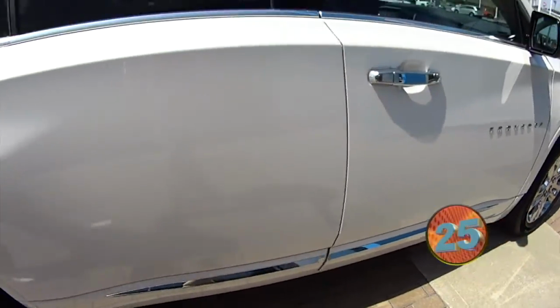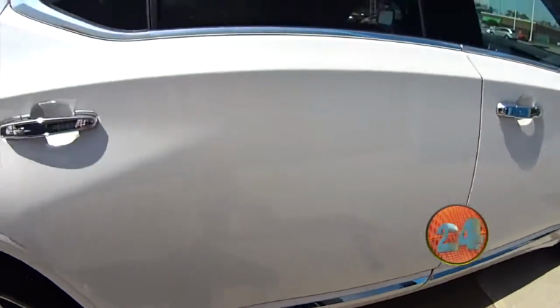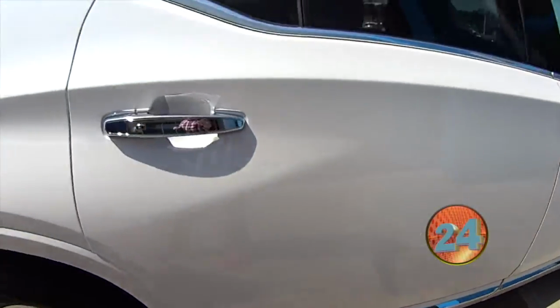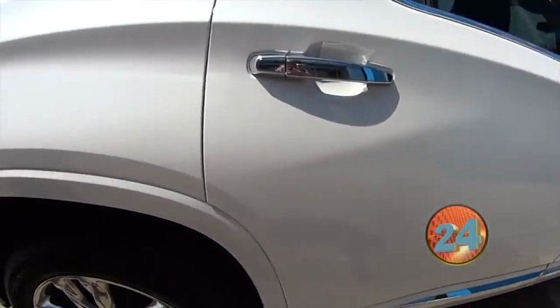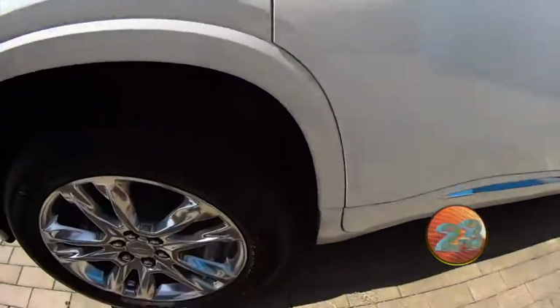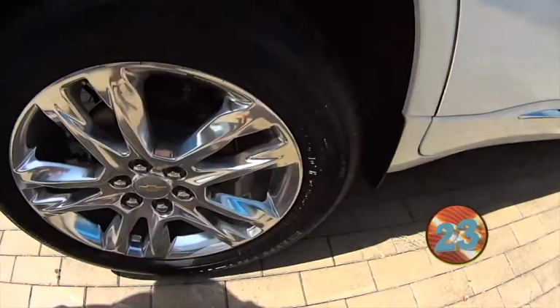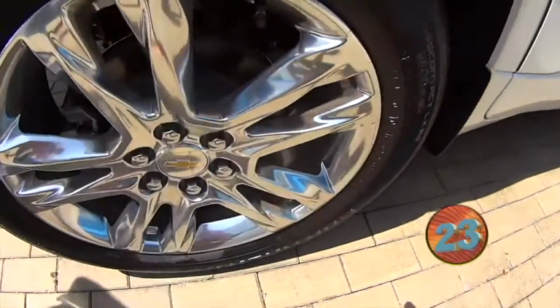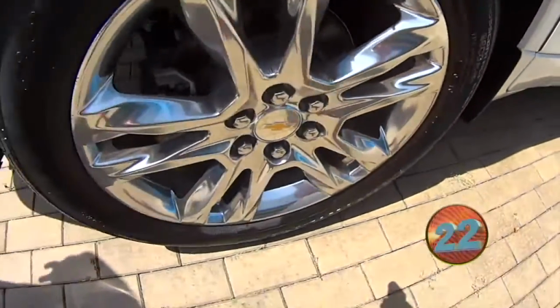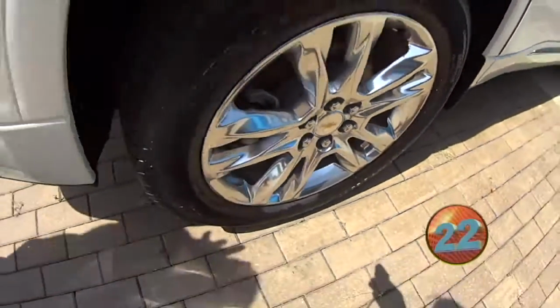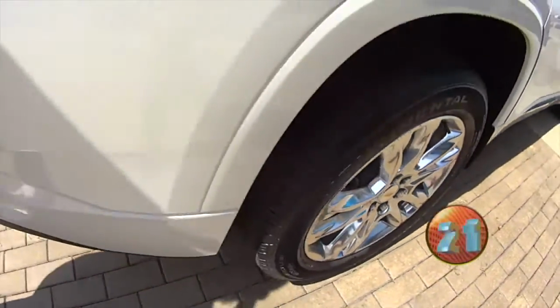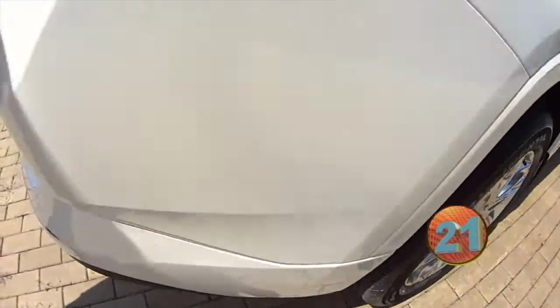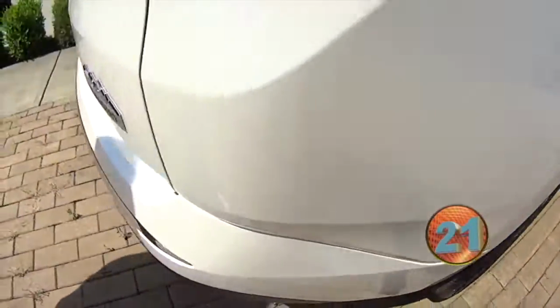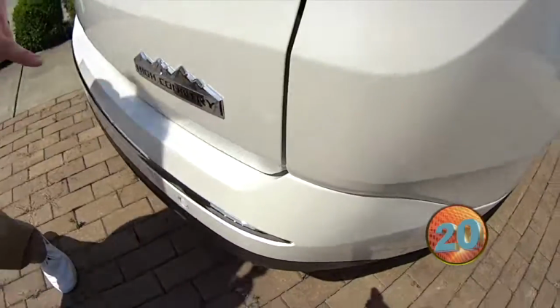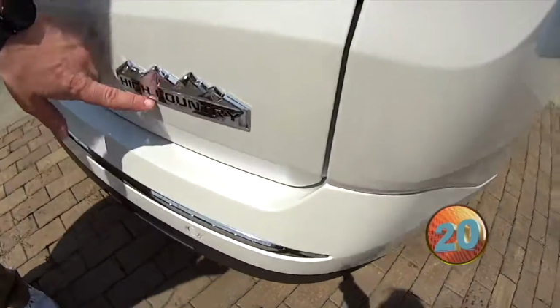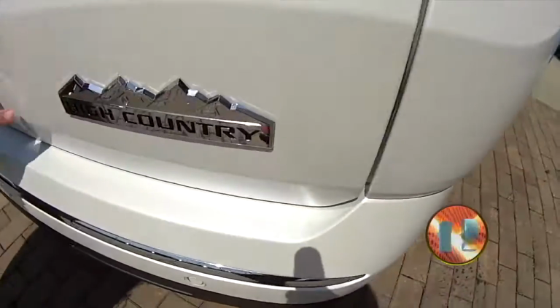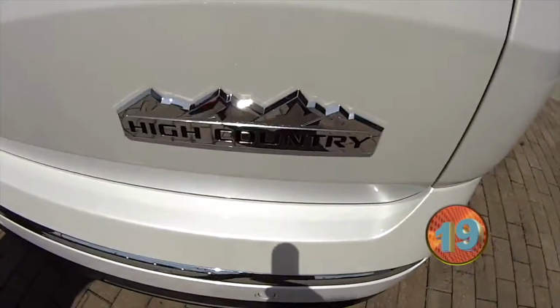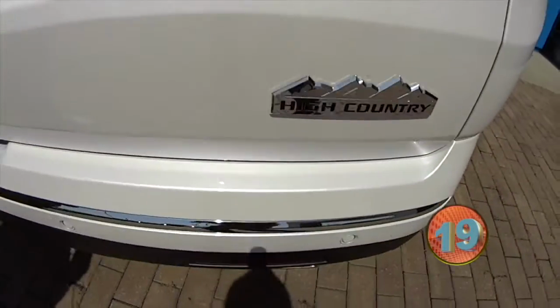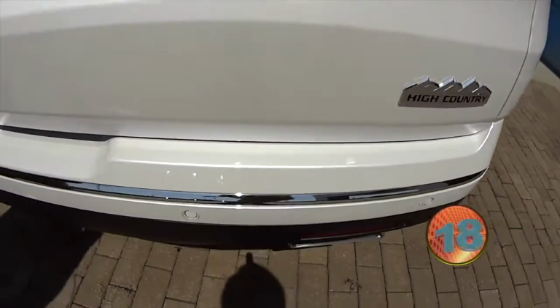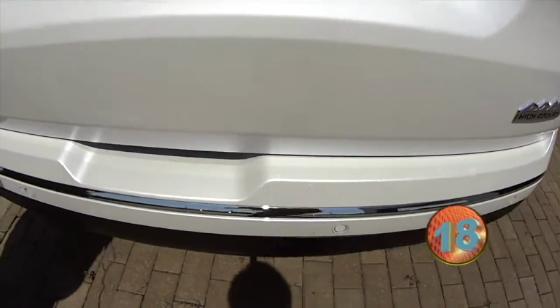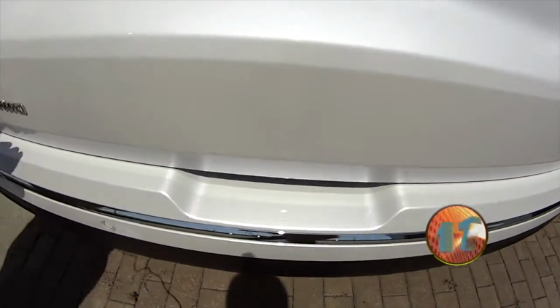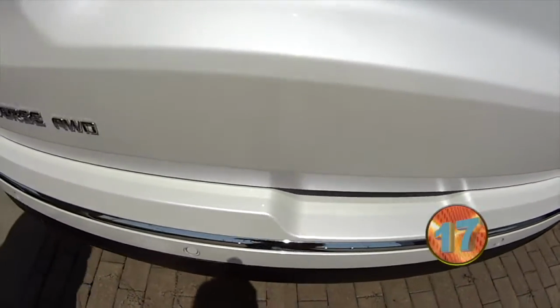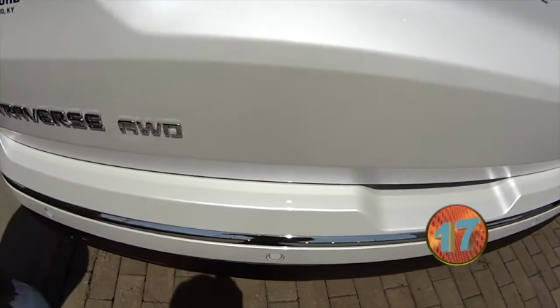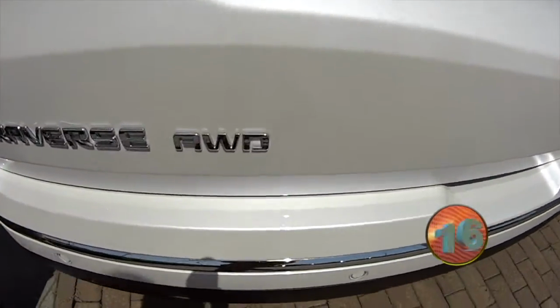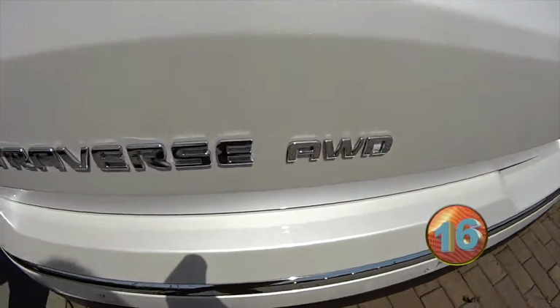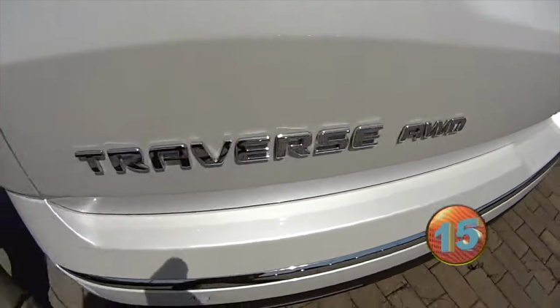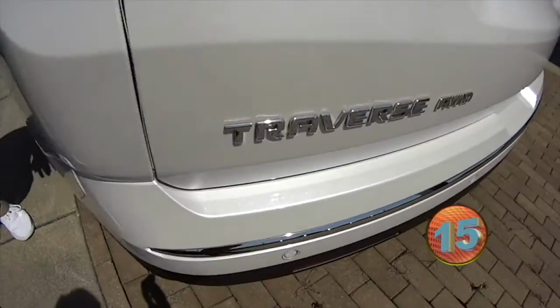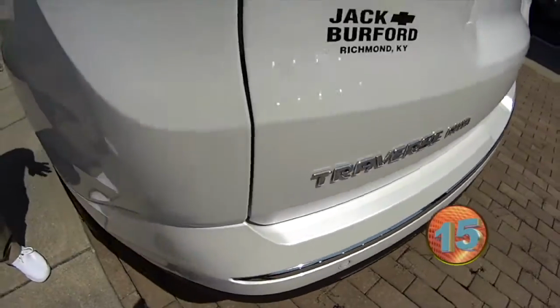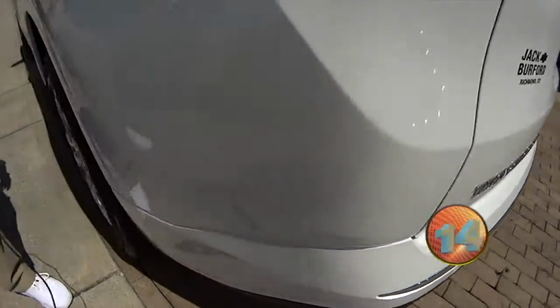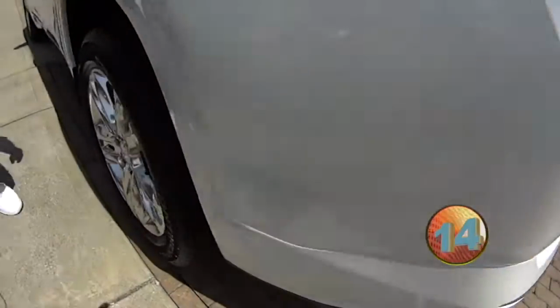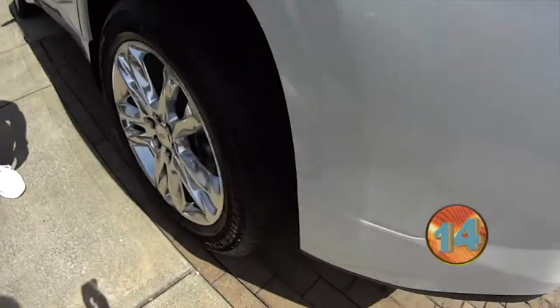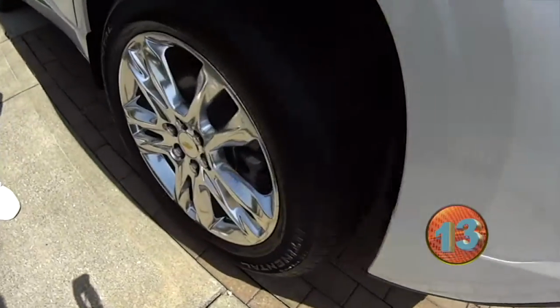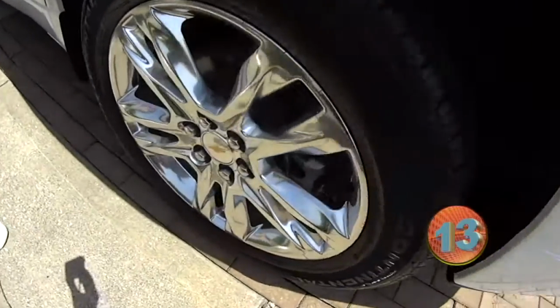It's got the chrome door handles, keyless entry, chrome wheels. It's a High Country — there's not too many of these. It's all-wheel drive, of course. This is a beautiful pearlescent white color.